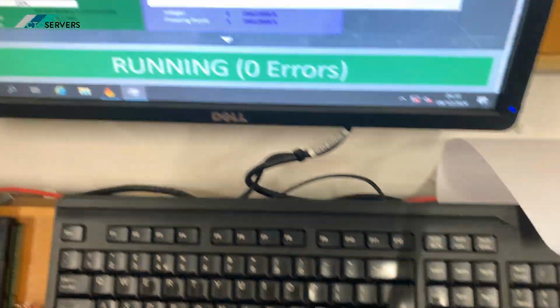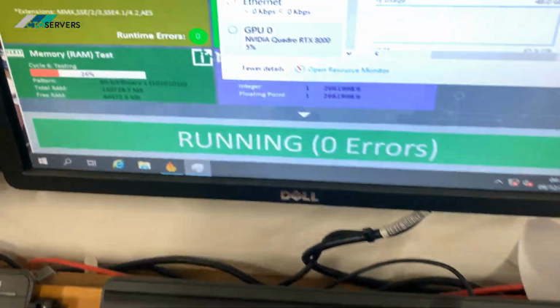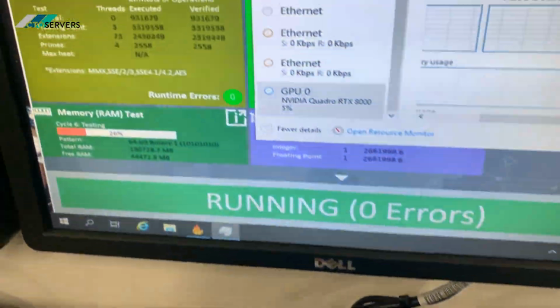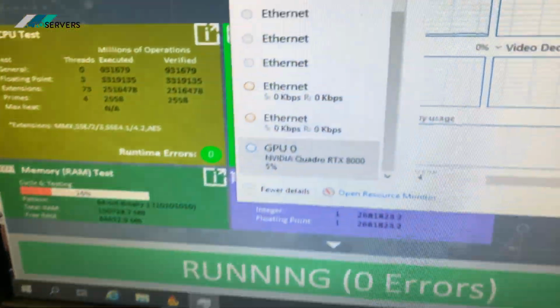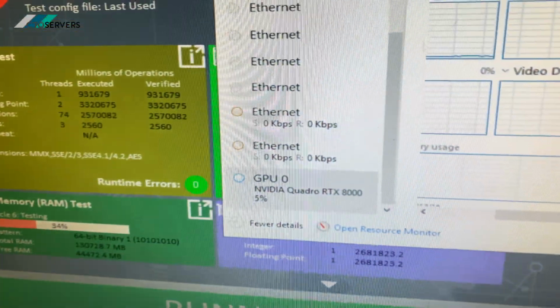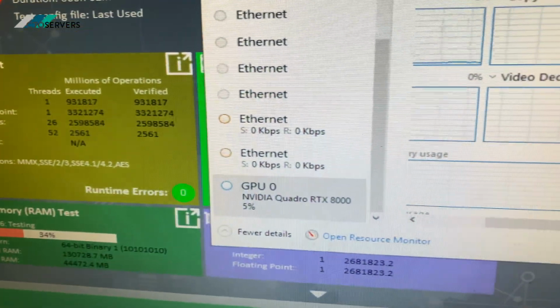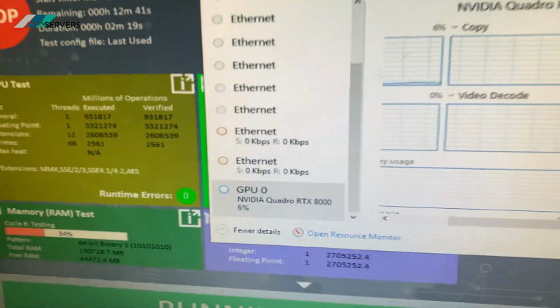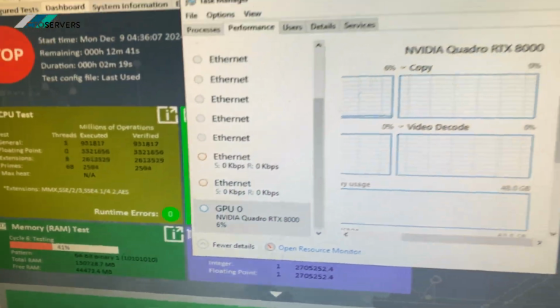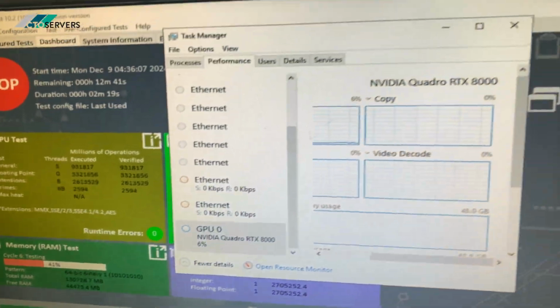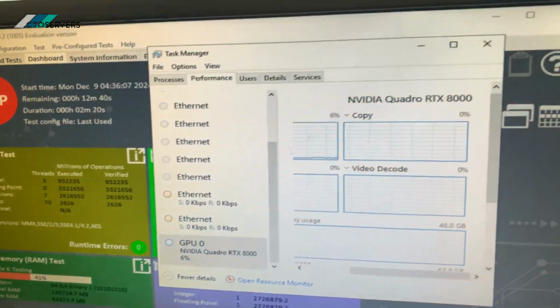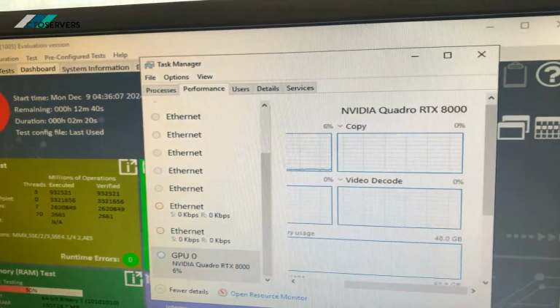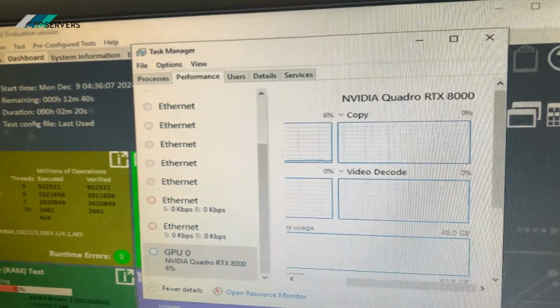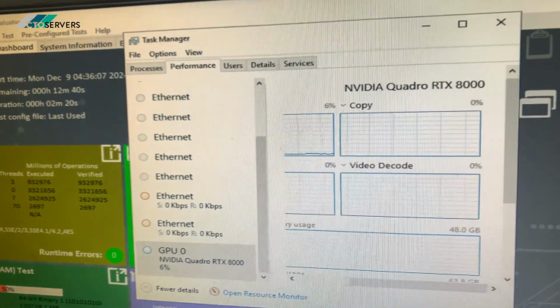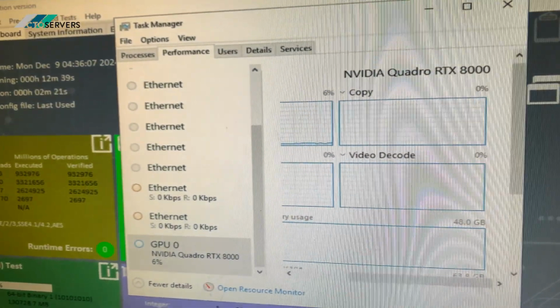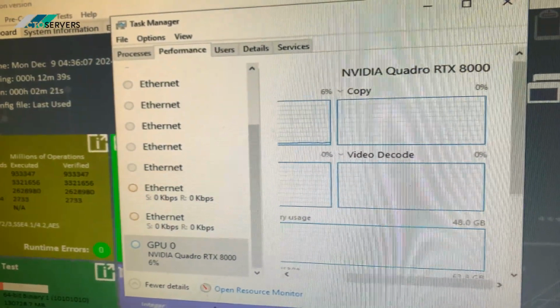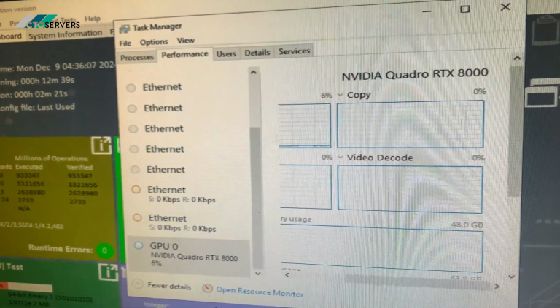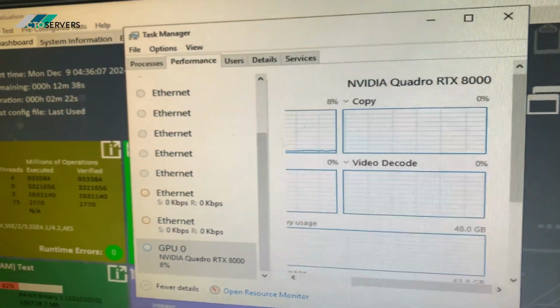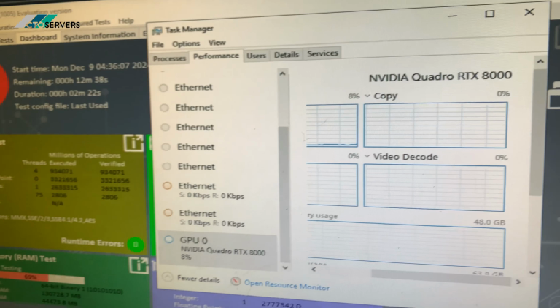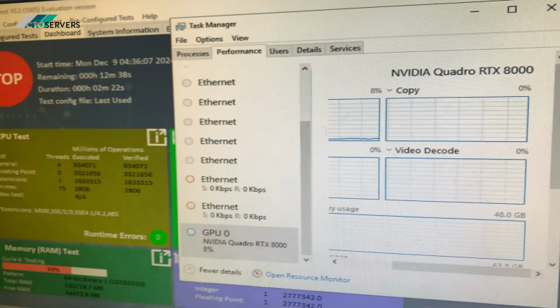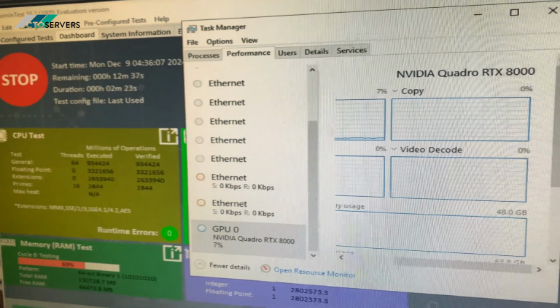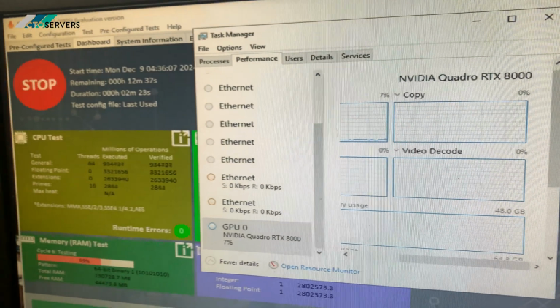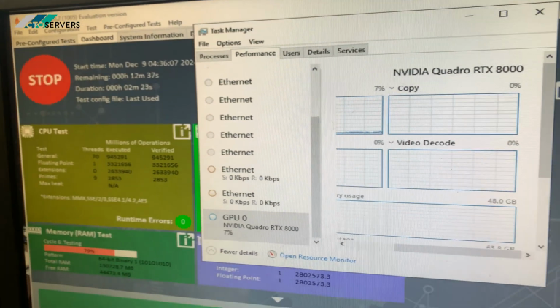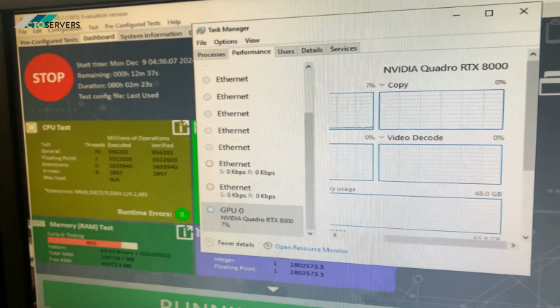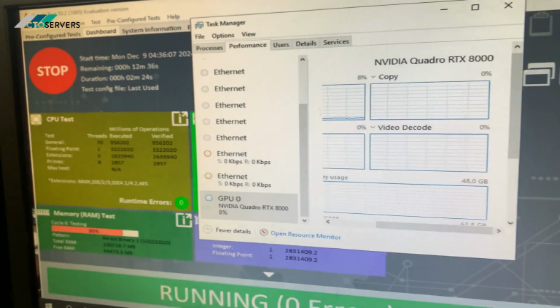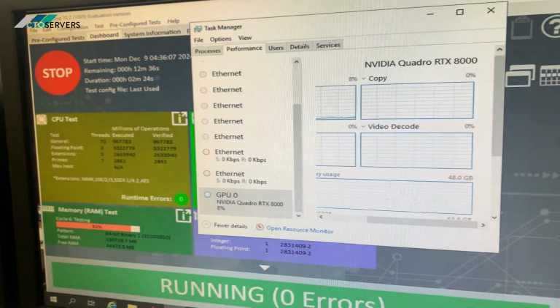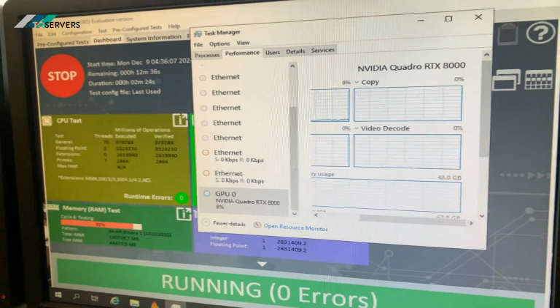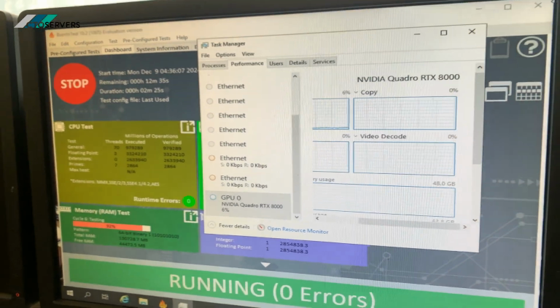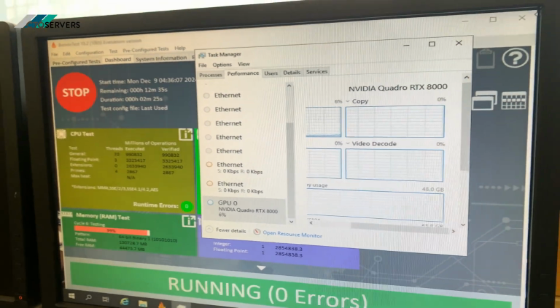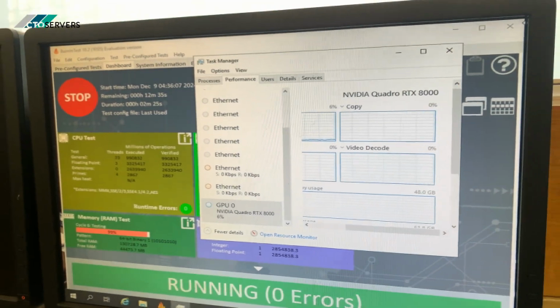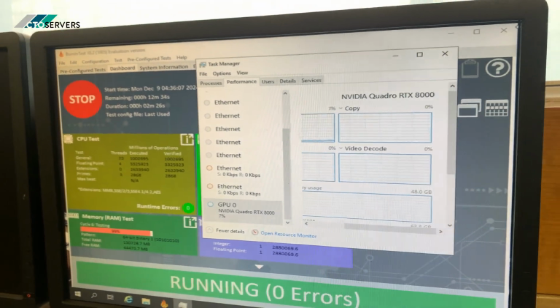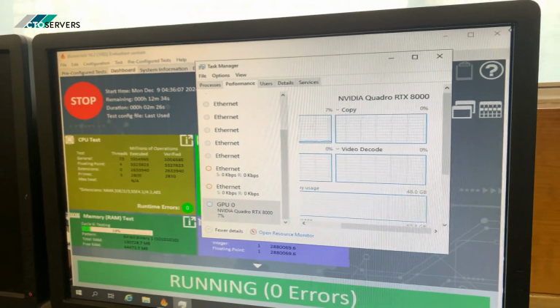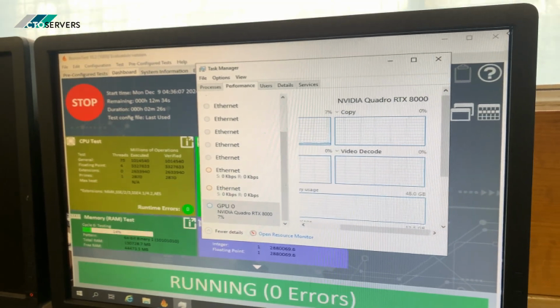As you can see, it's running as well. It's a 48 GB card — very good use for this card. I'll list the rest of the specs now.